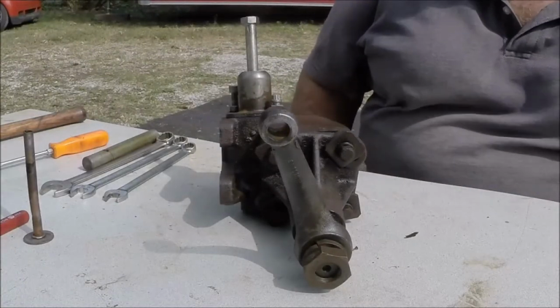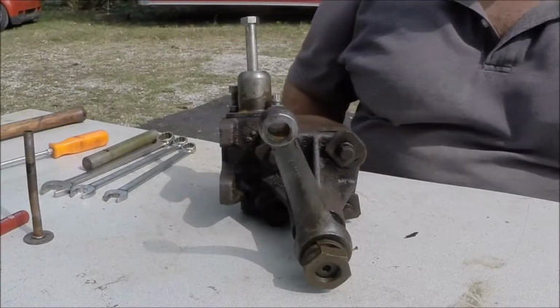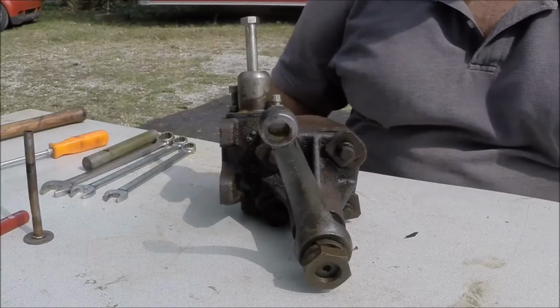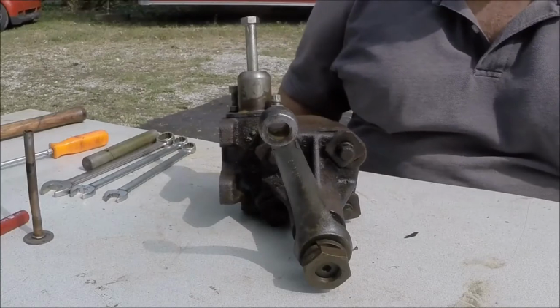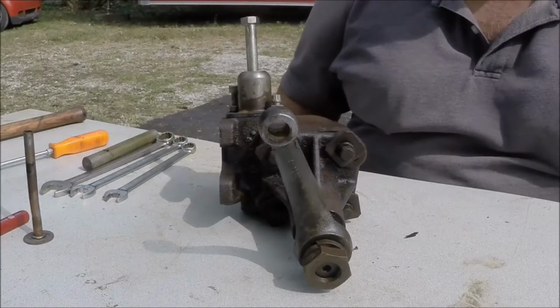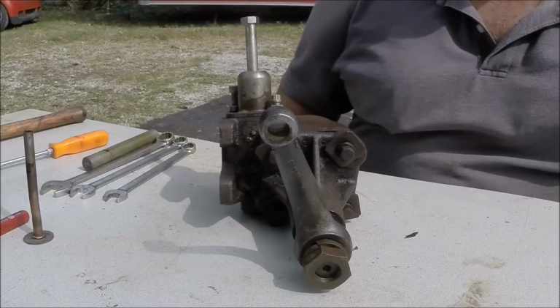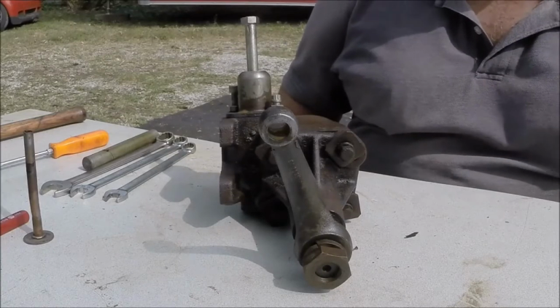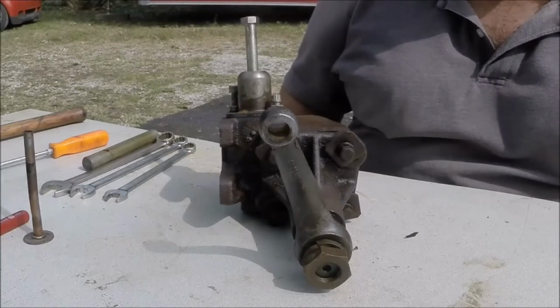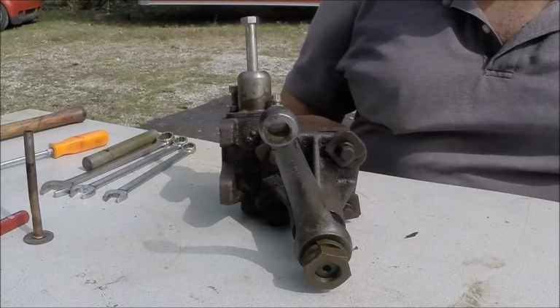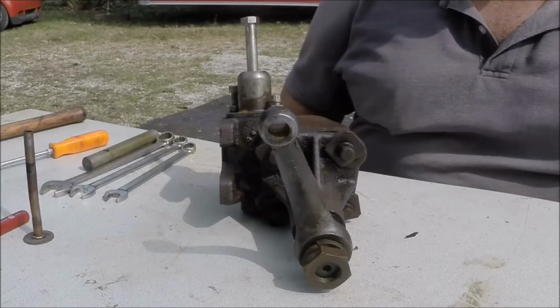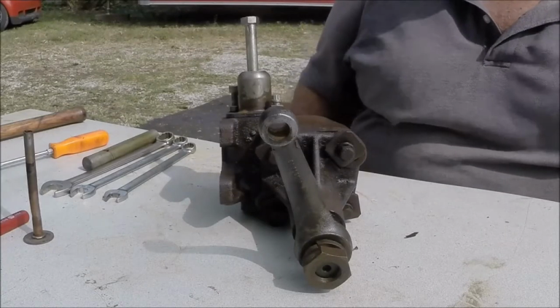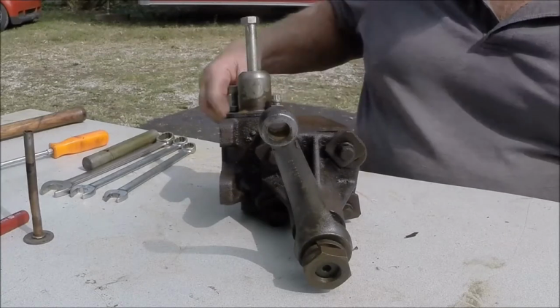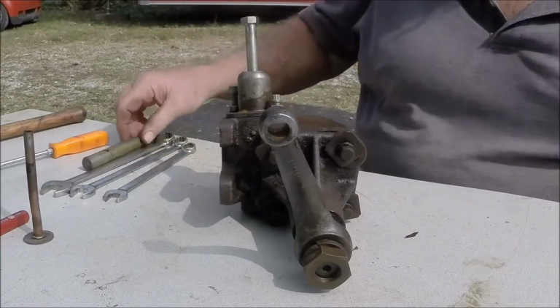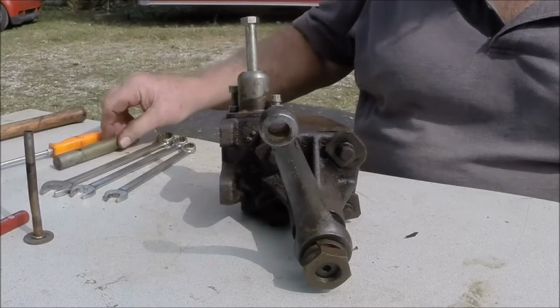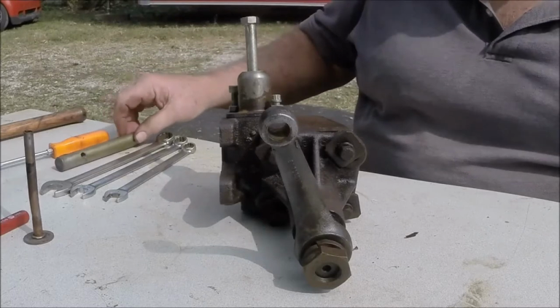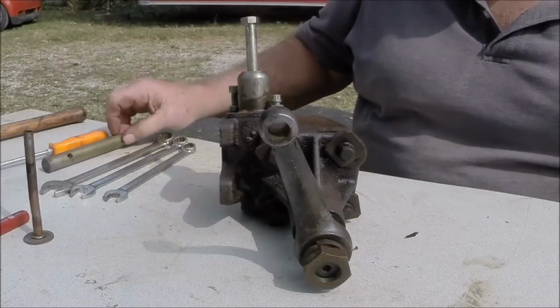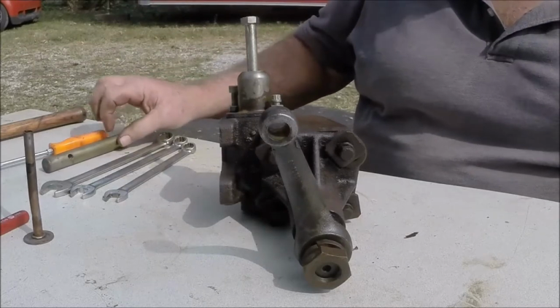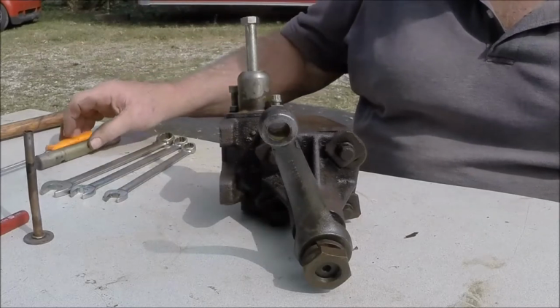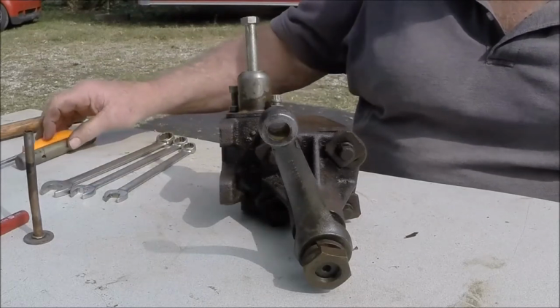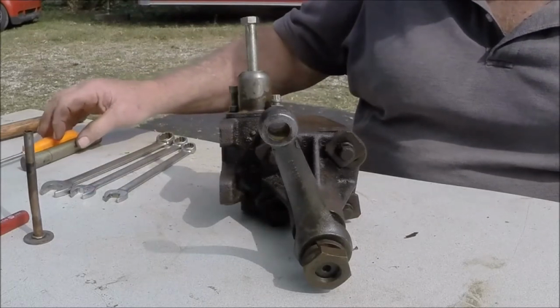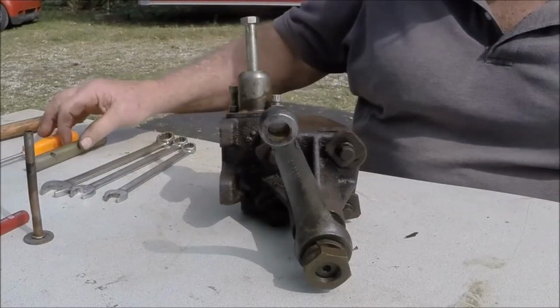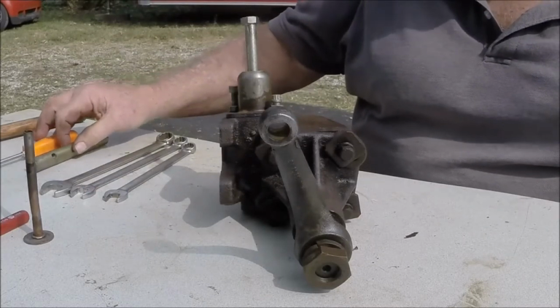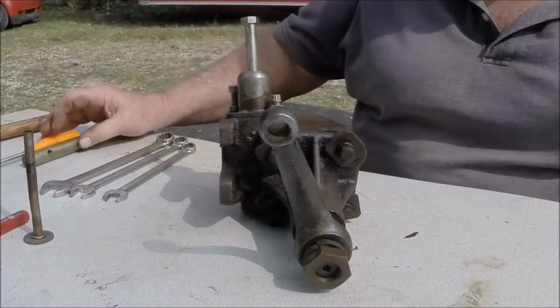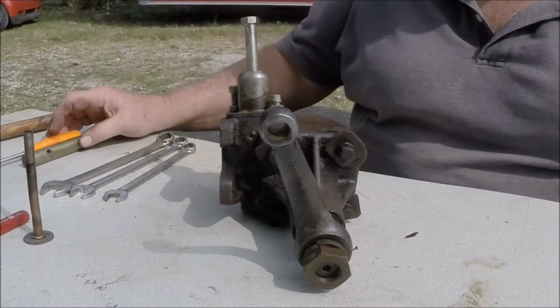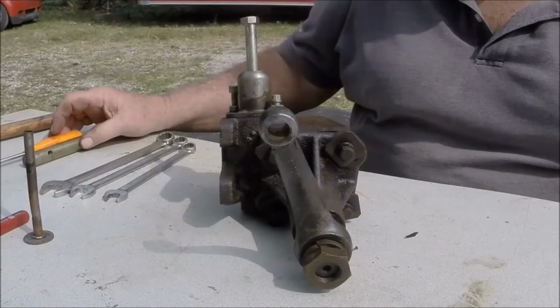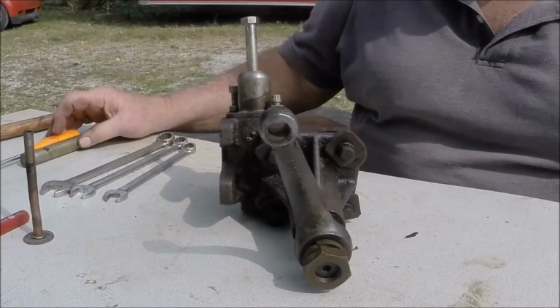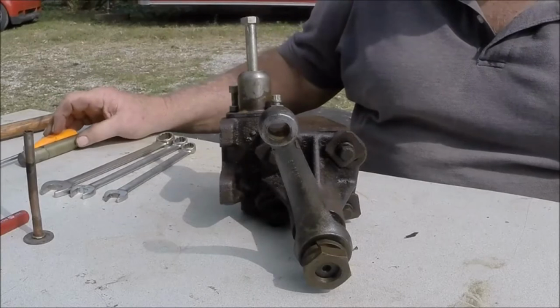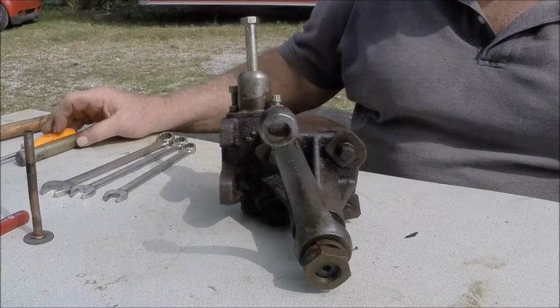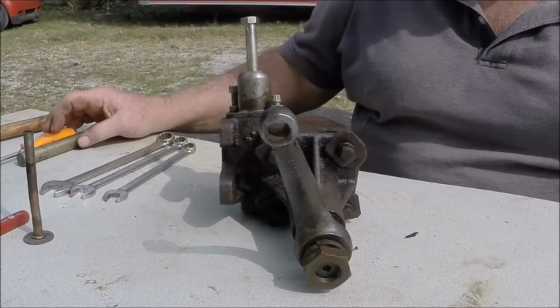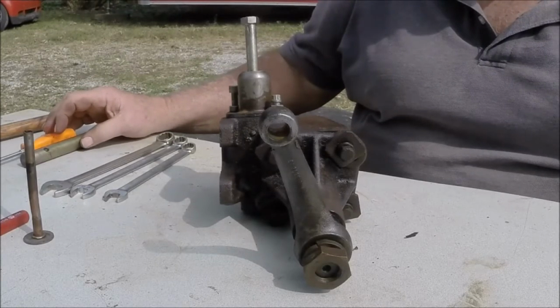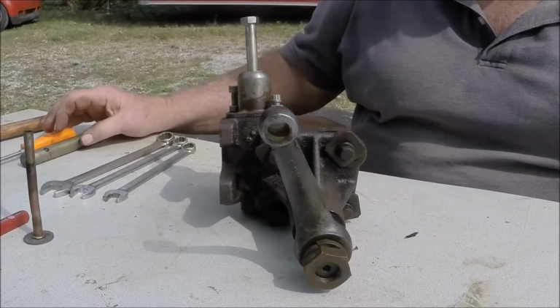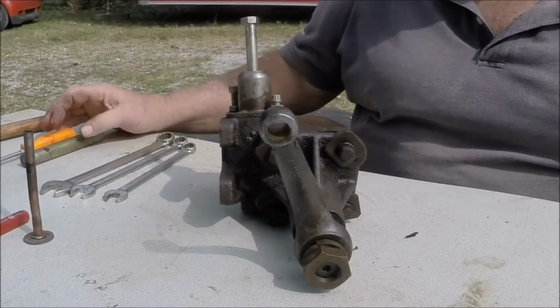Today we're going to take a look at a shoebox steering box. This is from a 1949/50 Ford. It's a nice day outside so we decided to work outside, which means we've got planes, trains, automobiles and chainsaws — lots of ambiance.